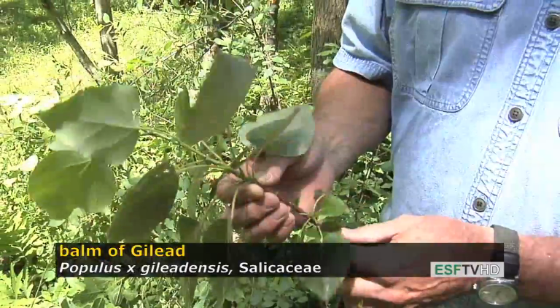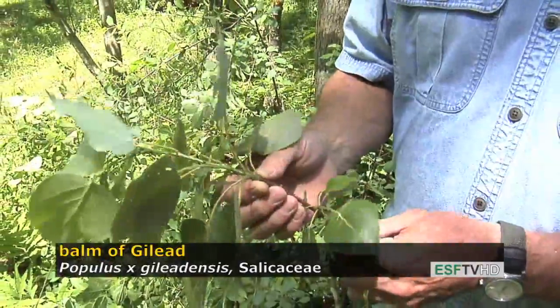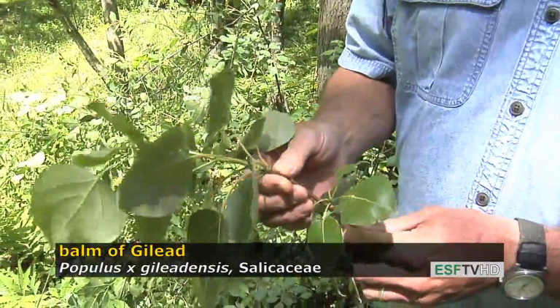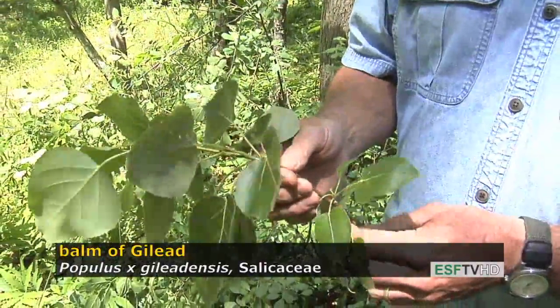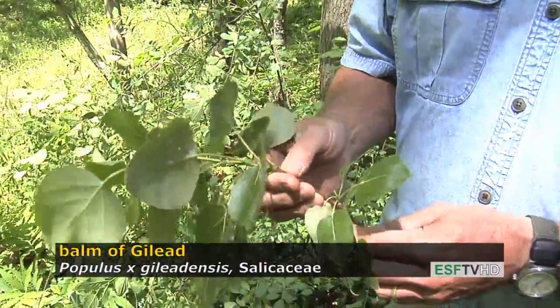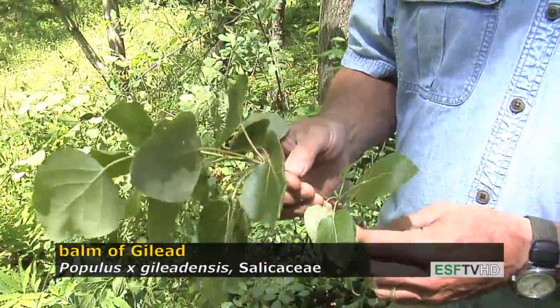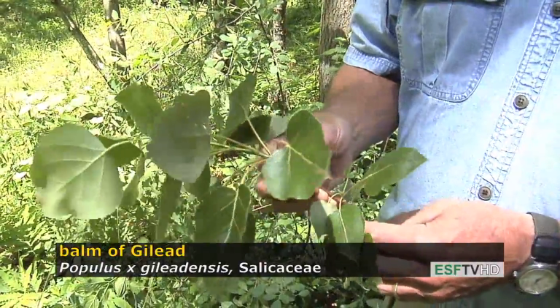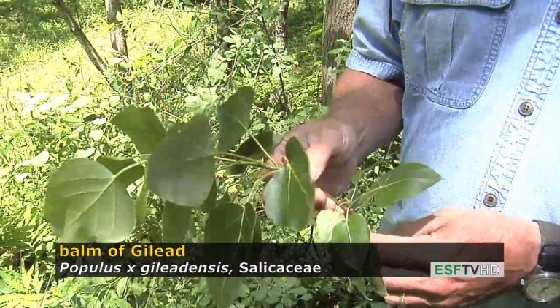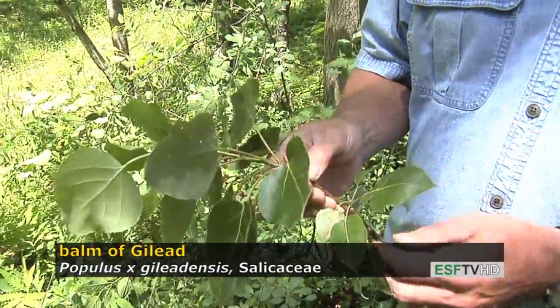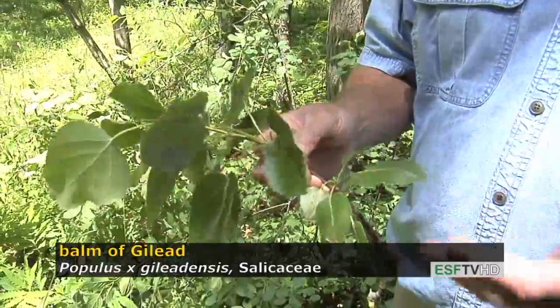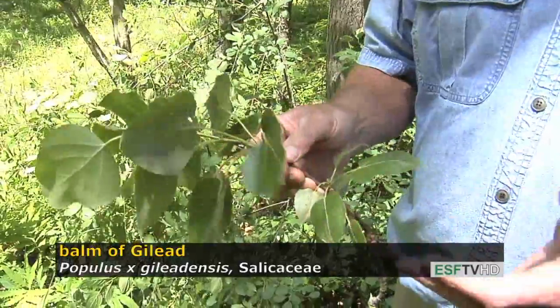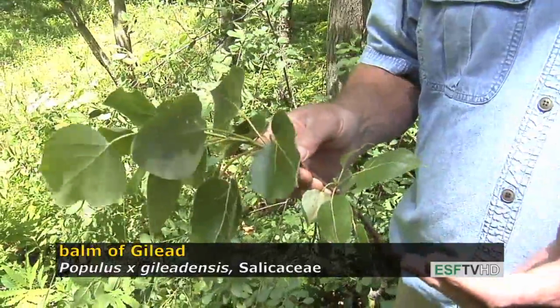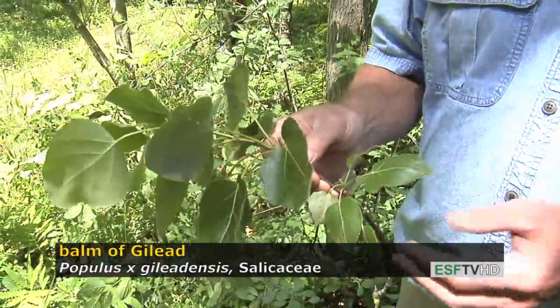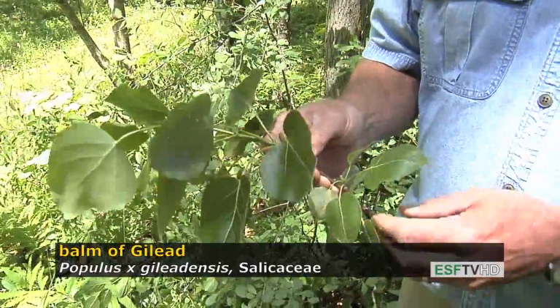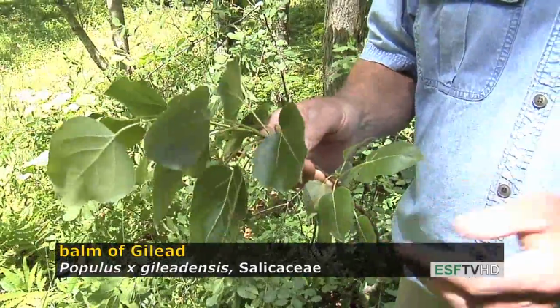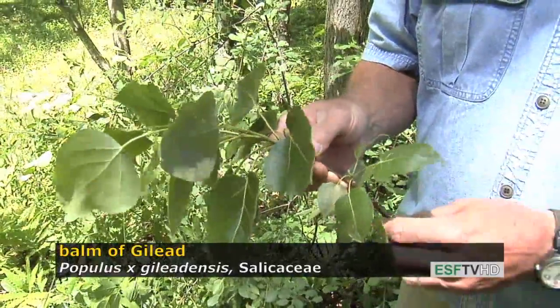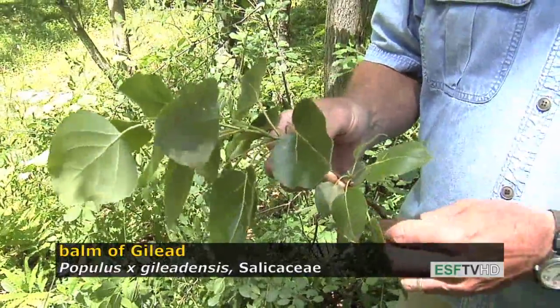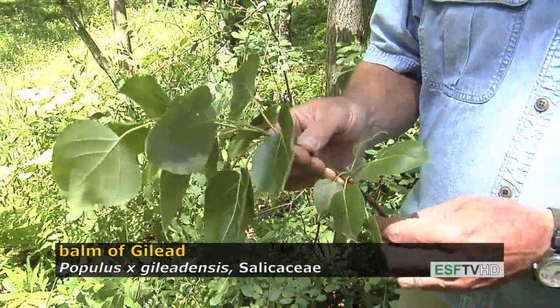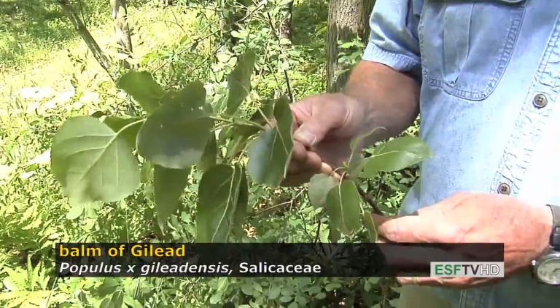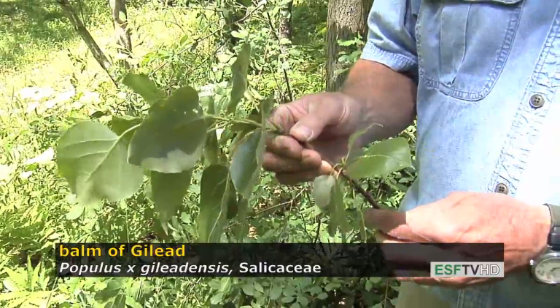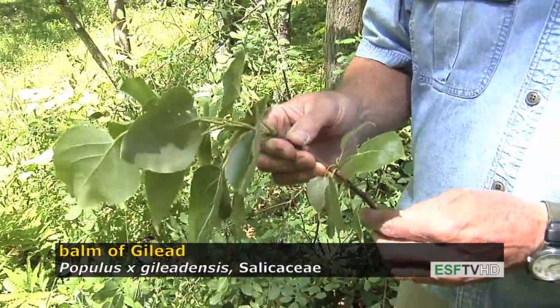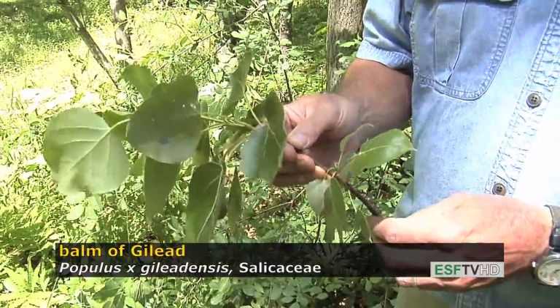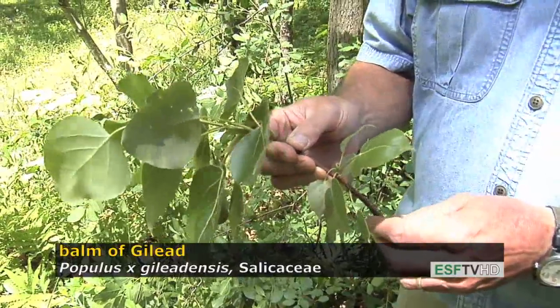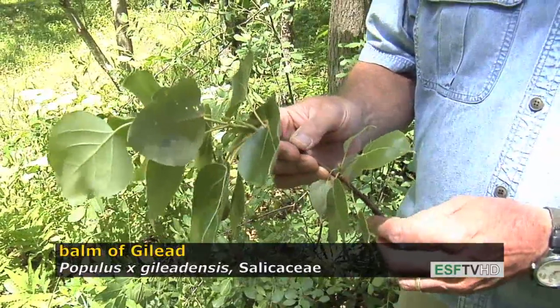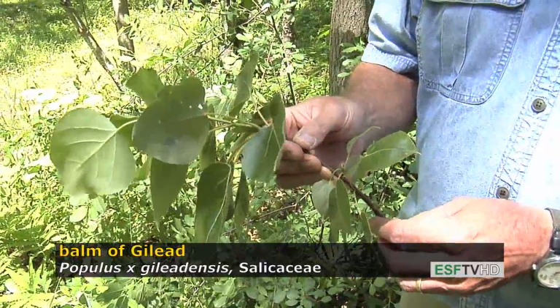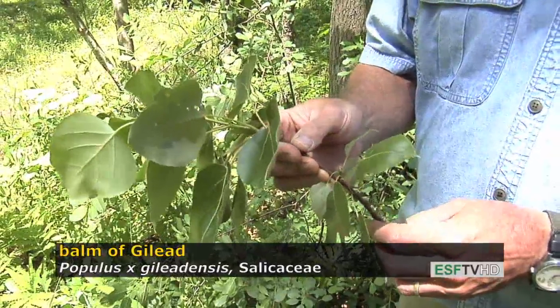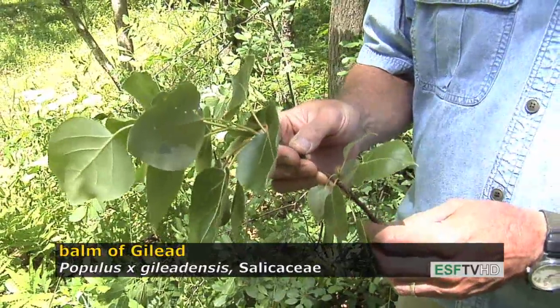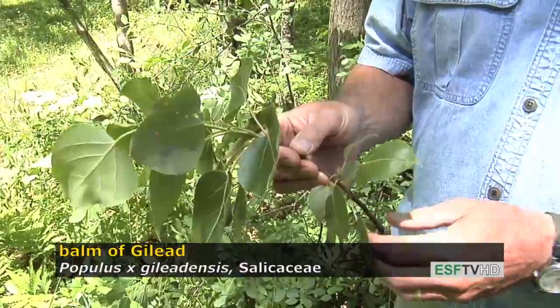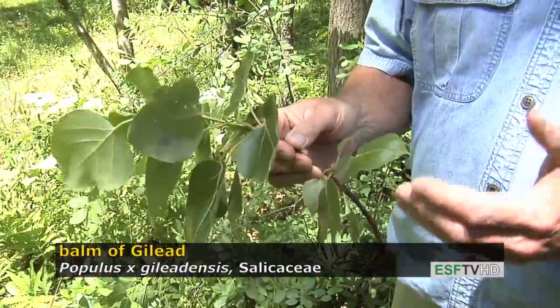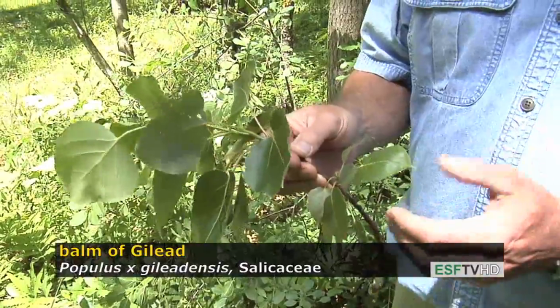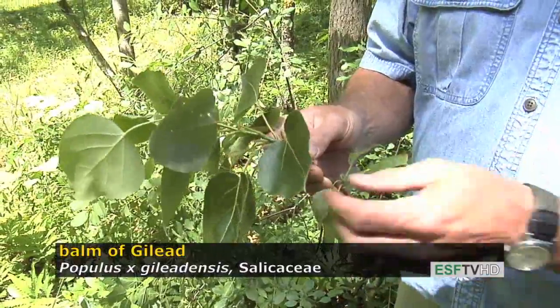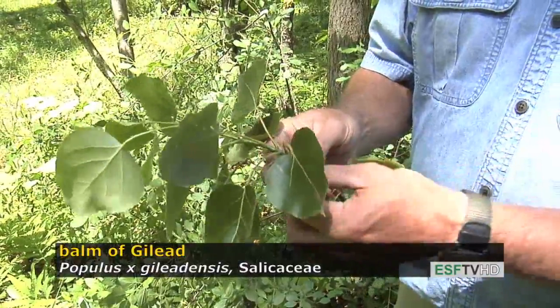The balm of Gilead is only known as a female — it's never been seen as a male — so it's propagated through cuttings and is widely planted throughout the eastern United States, where it's a very fast-growing tree.